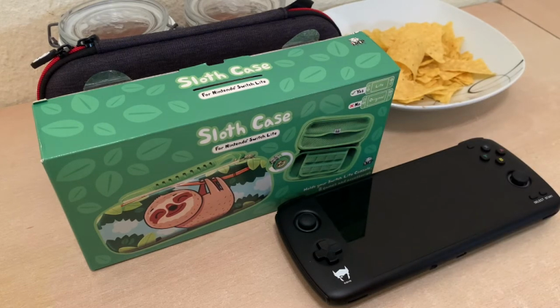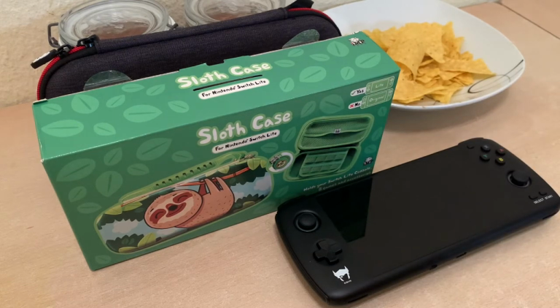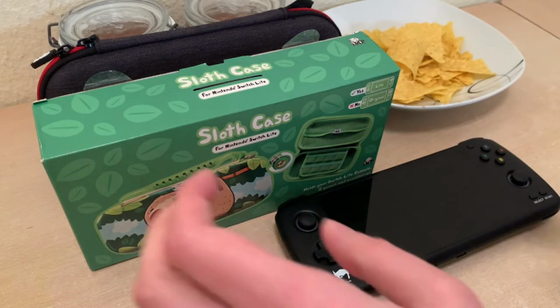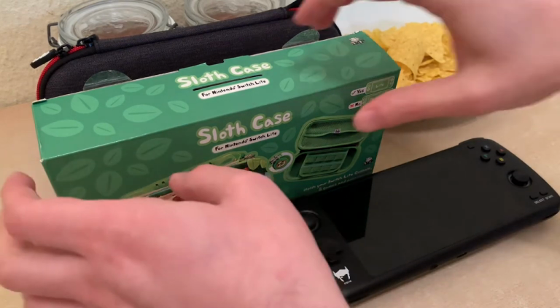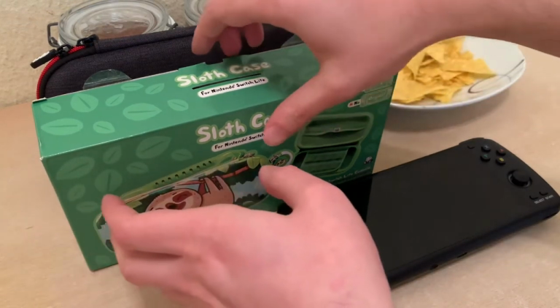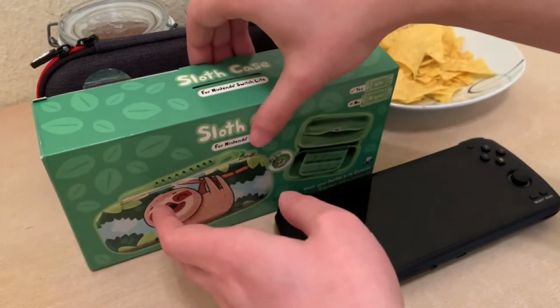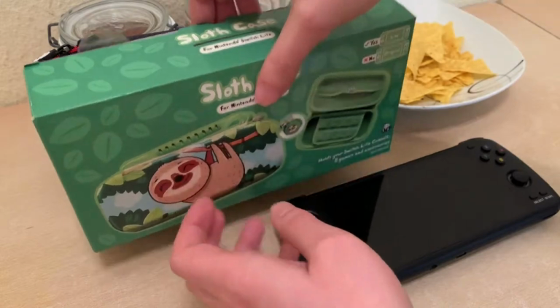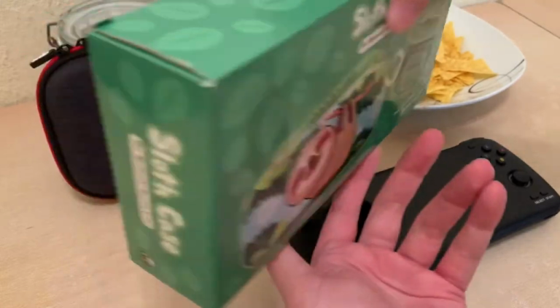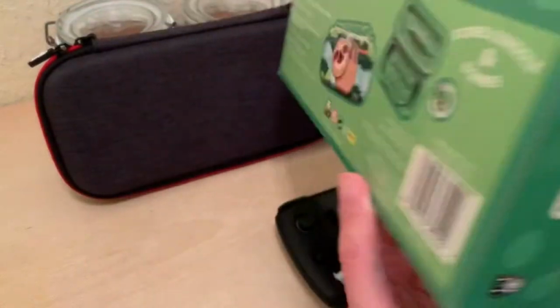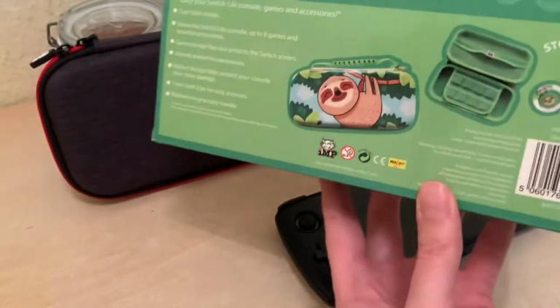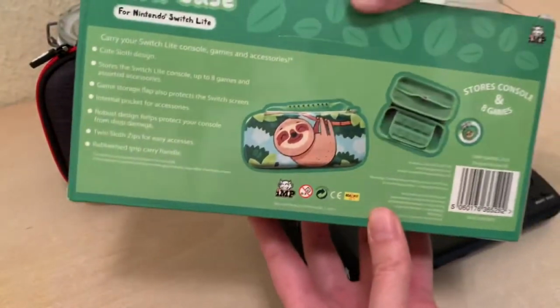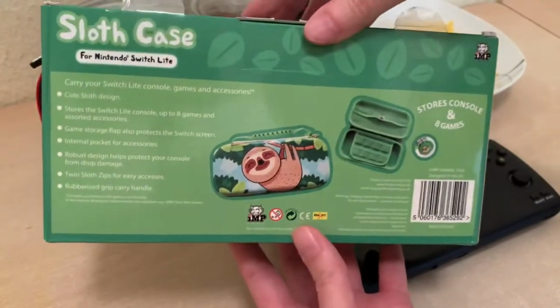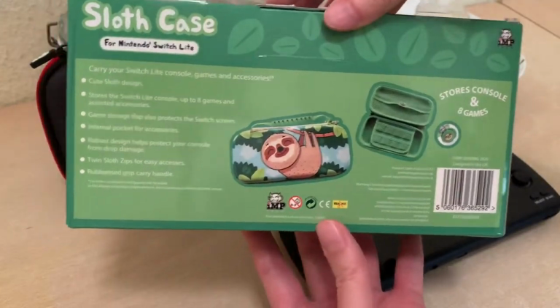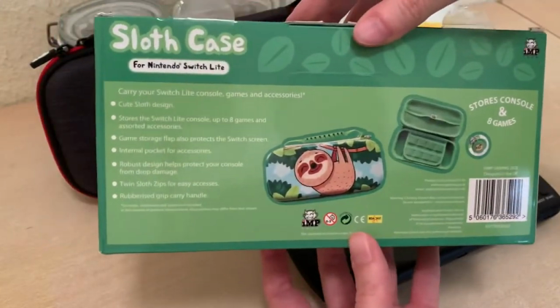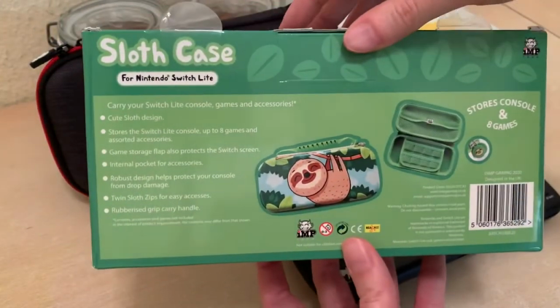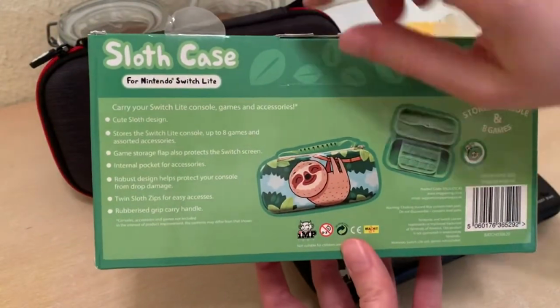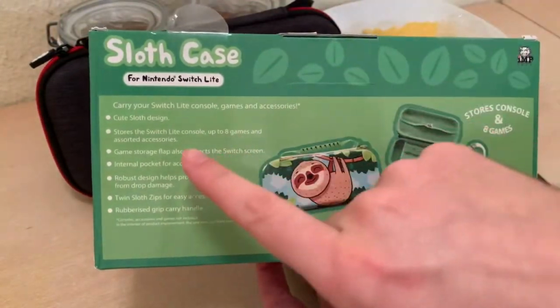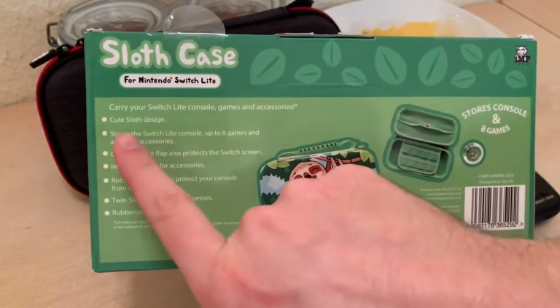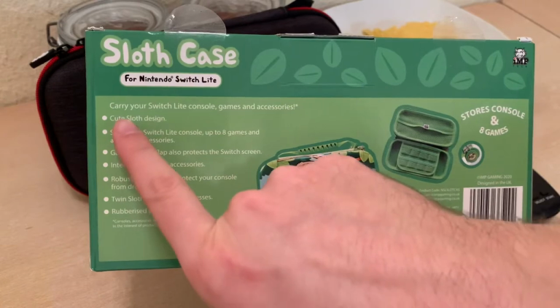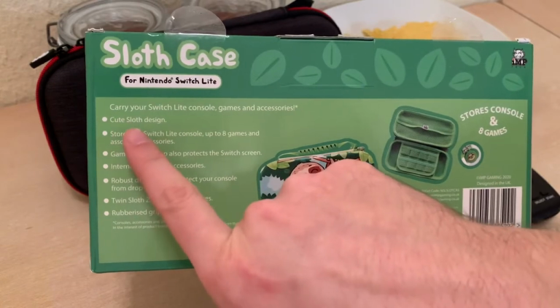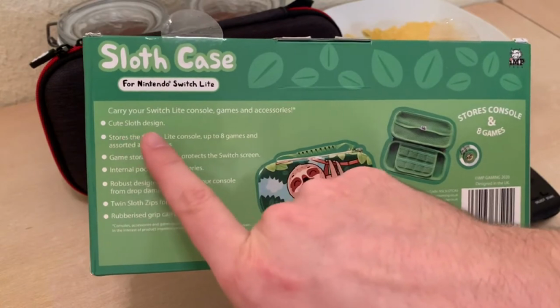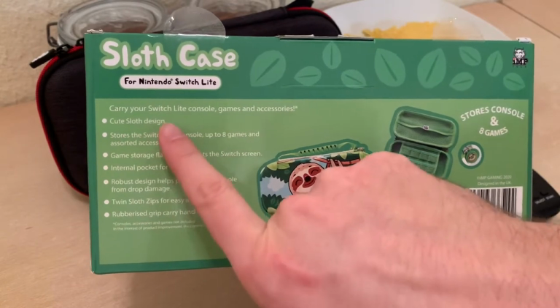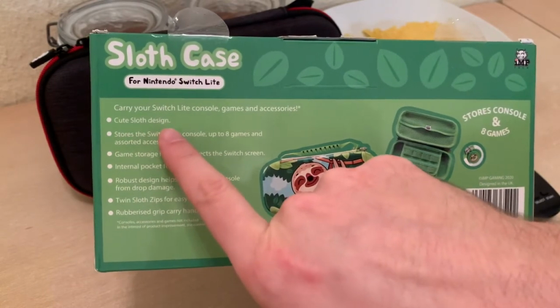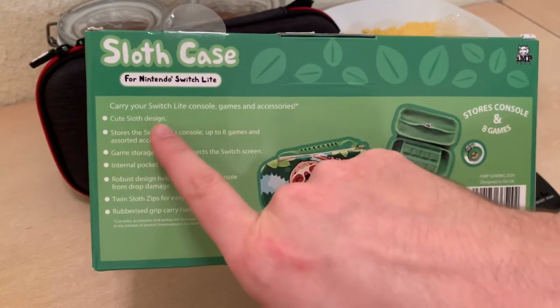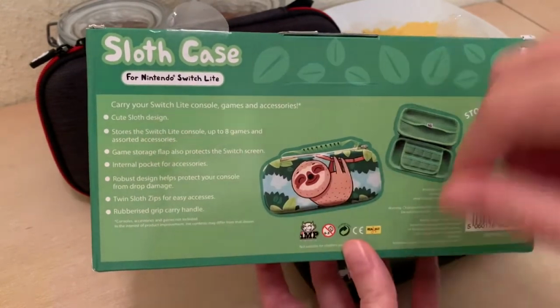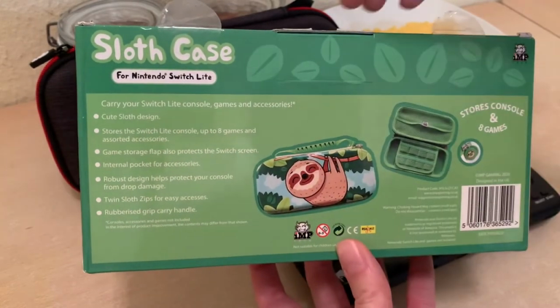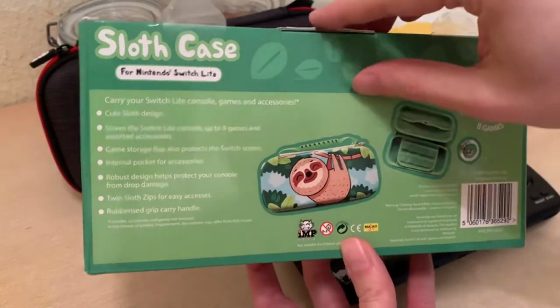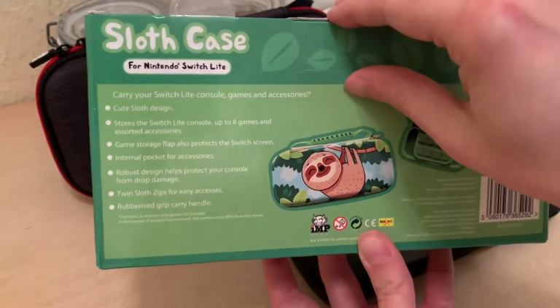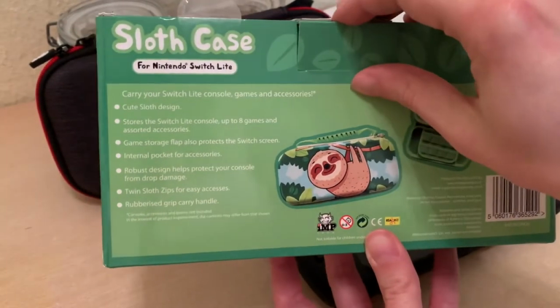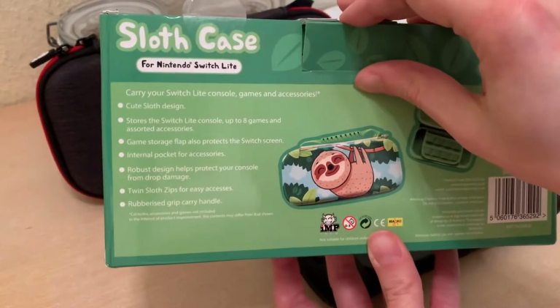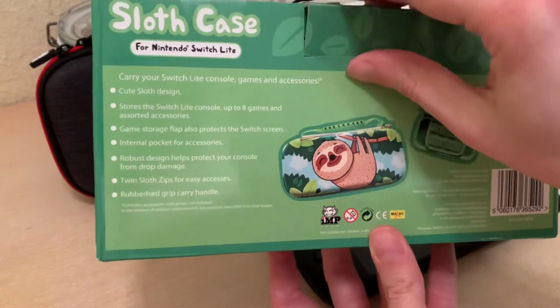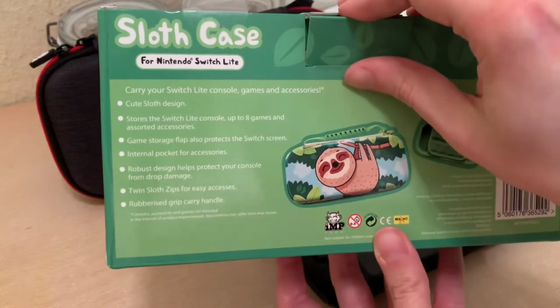But will it take an Odin? Let's take this thing out — well, let's look at the back first. It's pretty. I love that the first bullet point is 'cute sloth design.' That's what I always look for in a case. Does it have a cute sloth design?